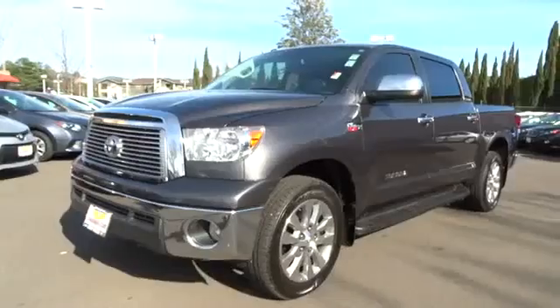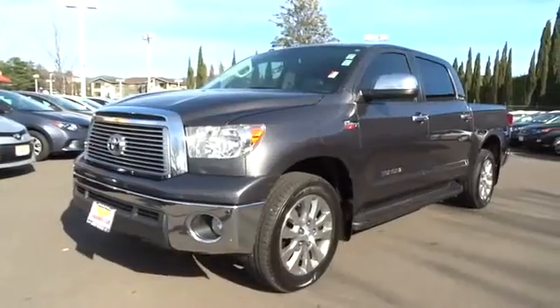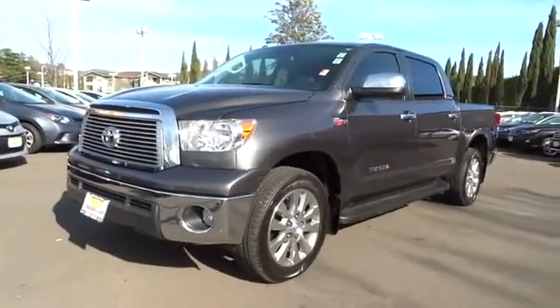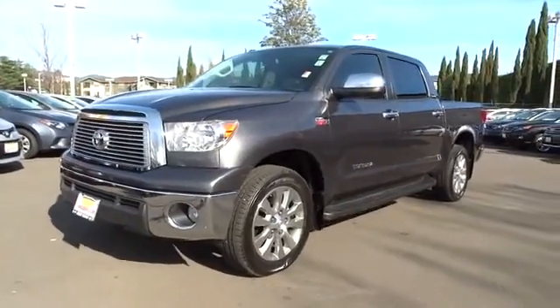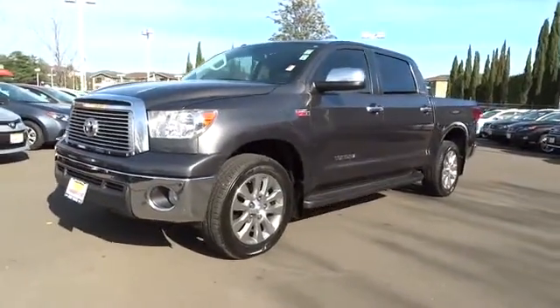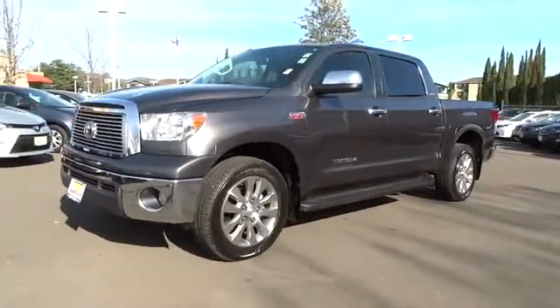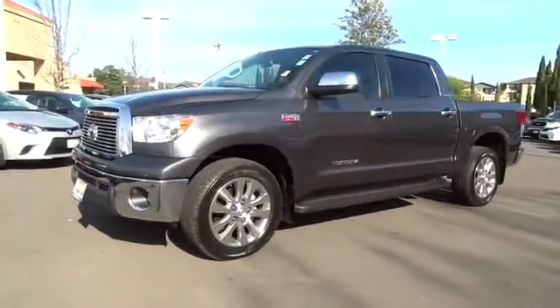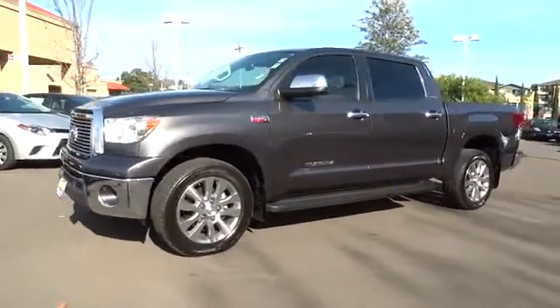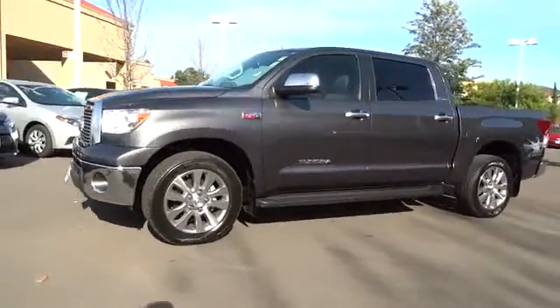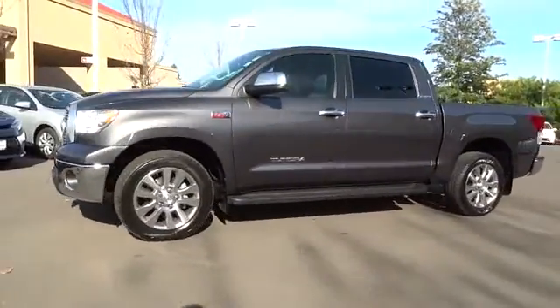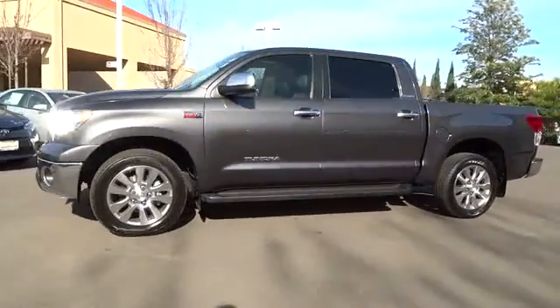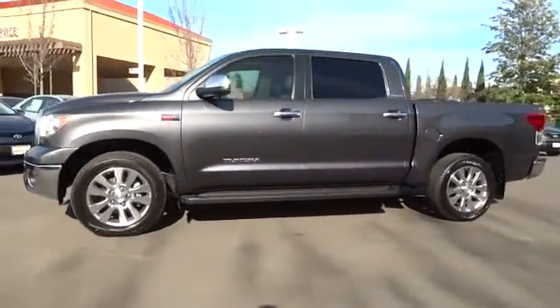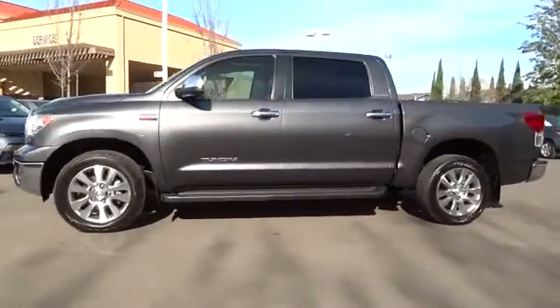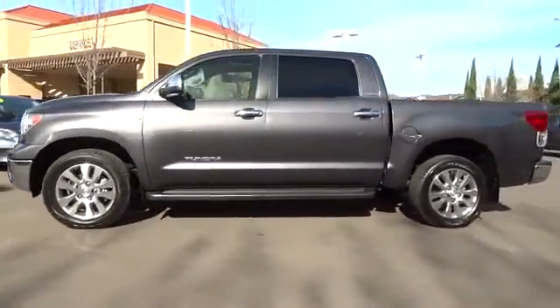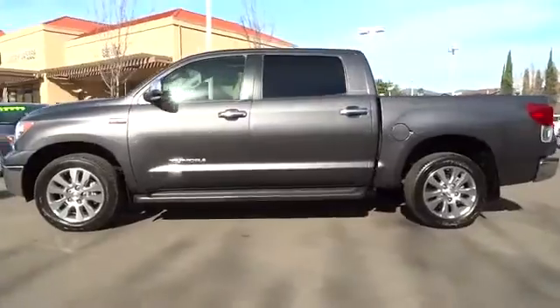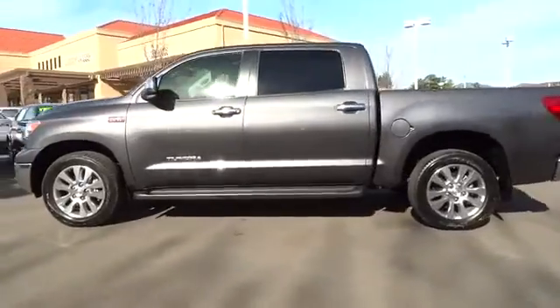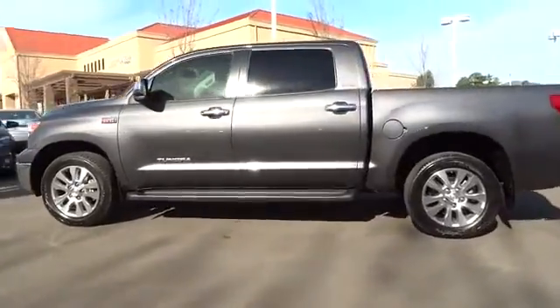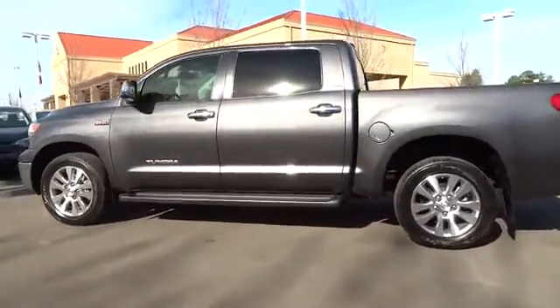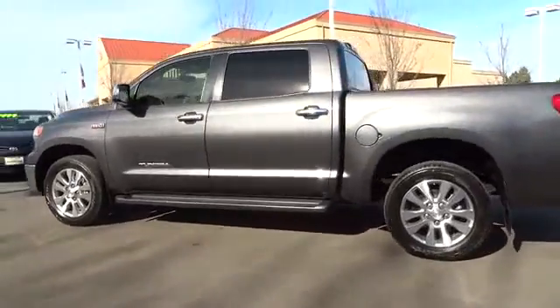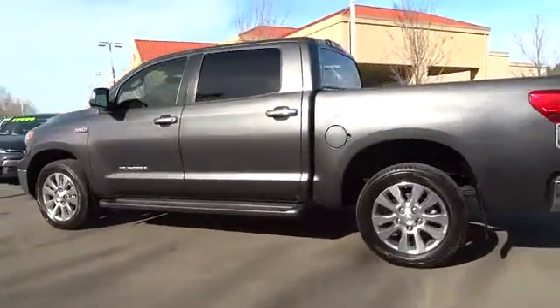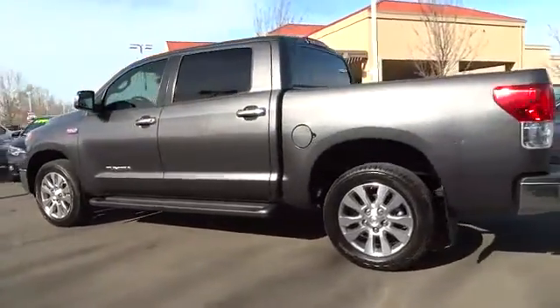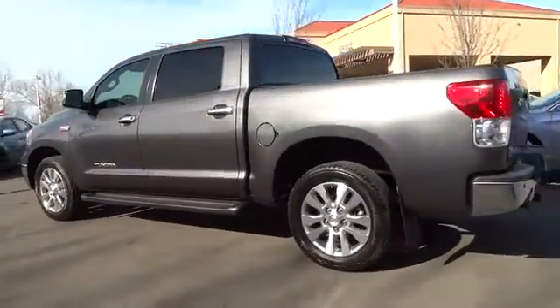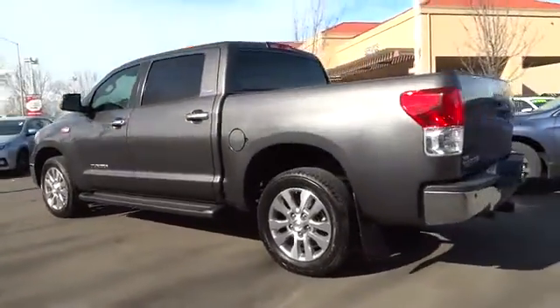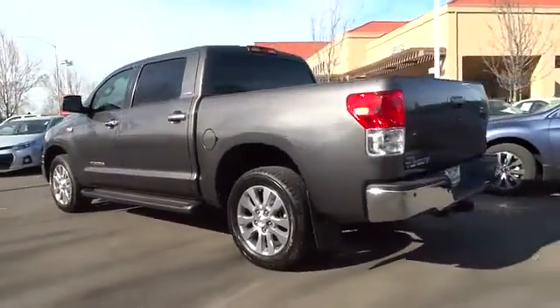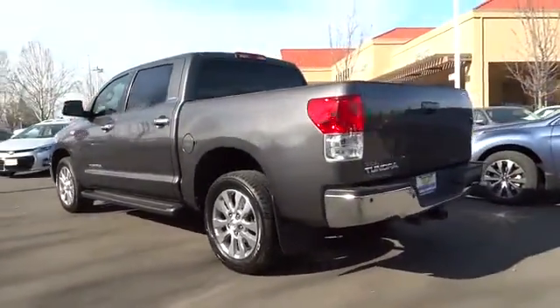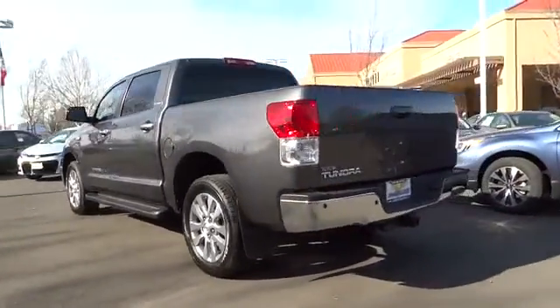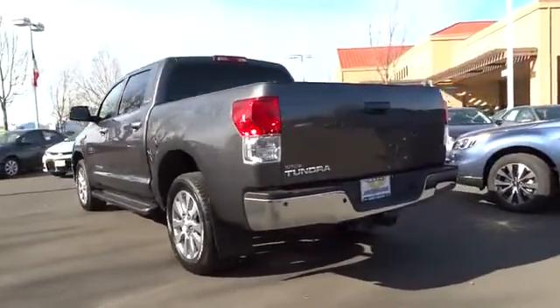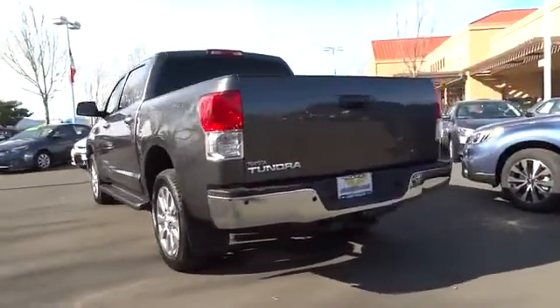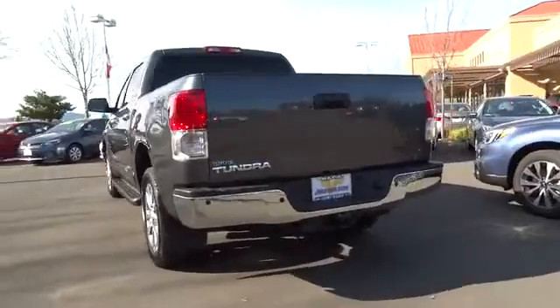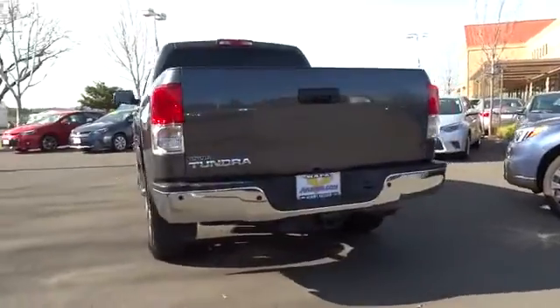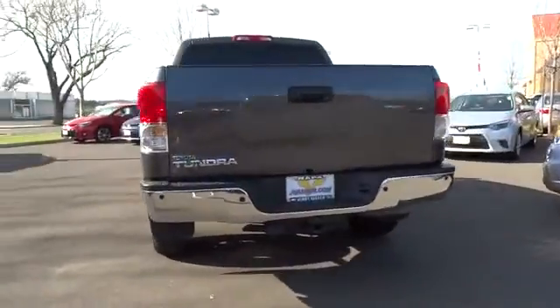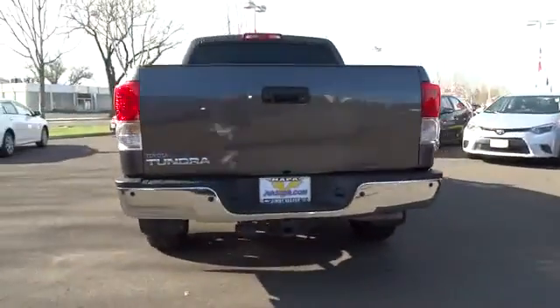The 2011 Tundra has a number of unique features useful for those using it as a work truck, including extra large door handles, a deck rail system, and an integrated tow hitch.